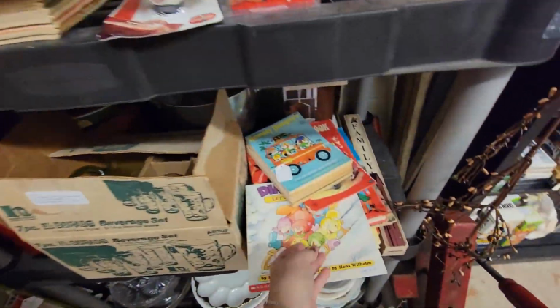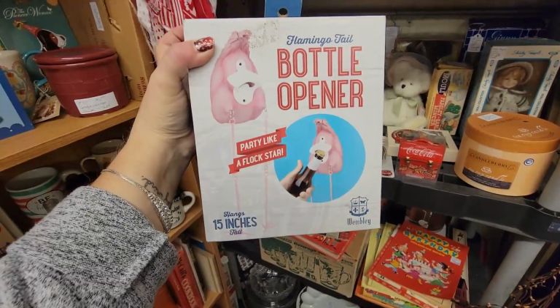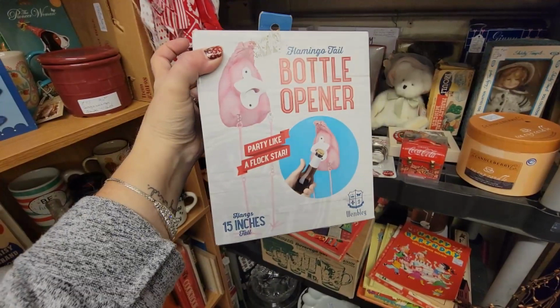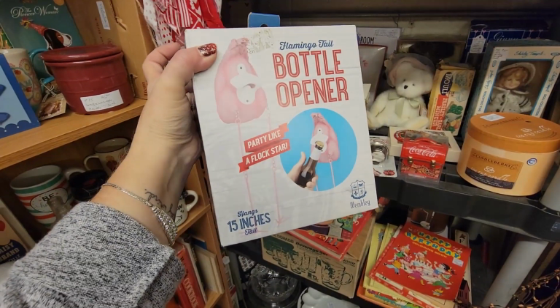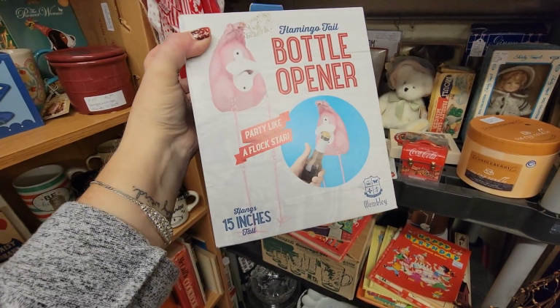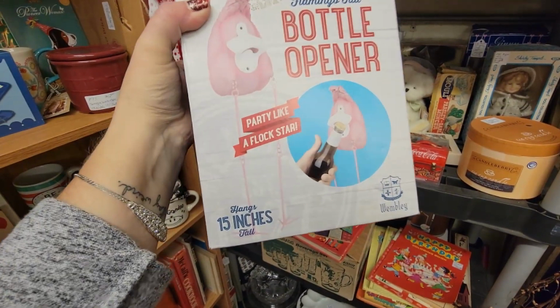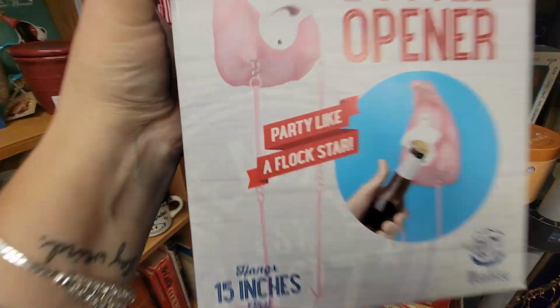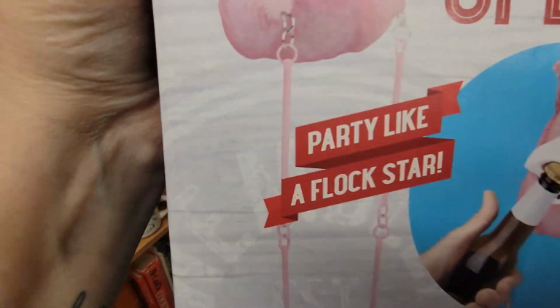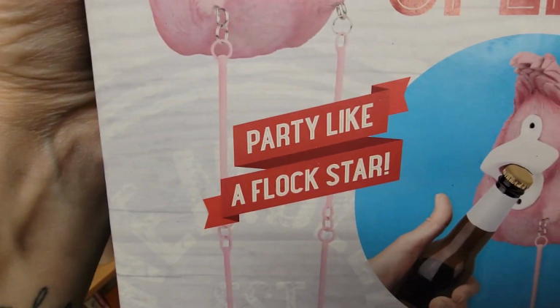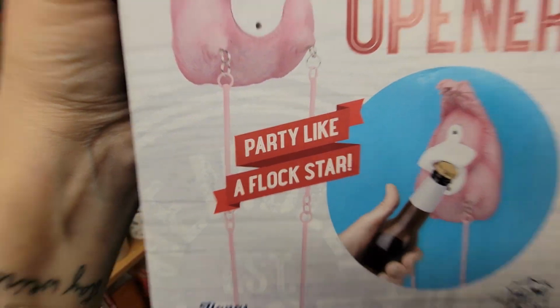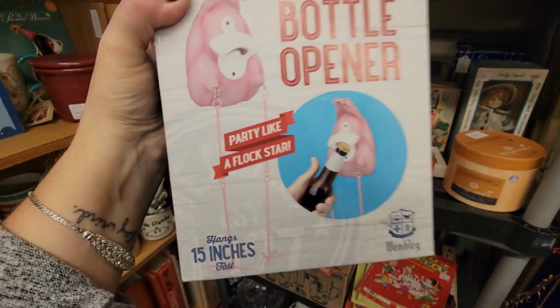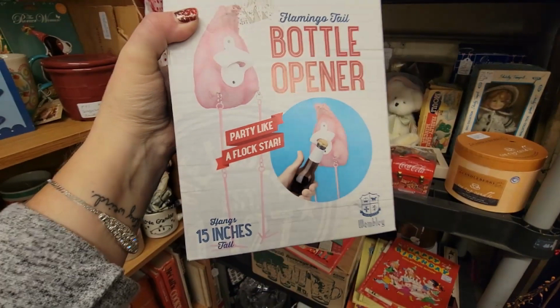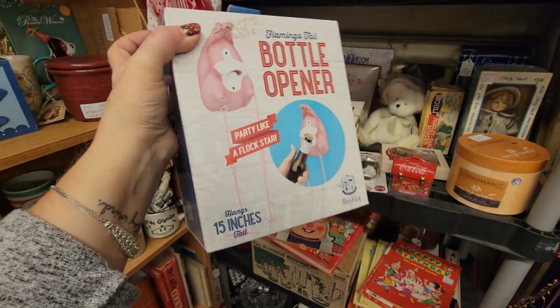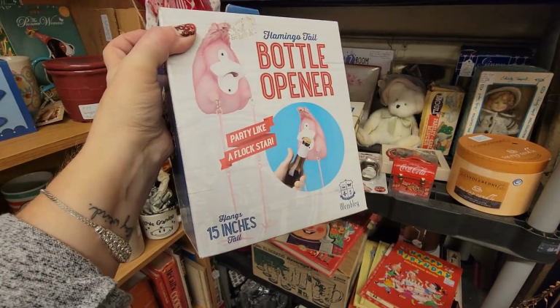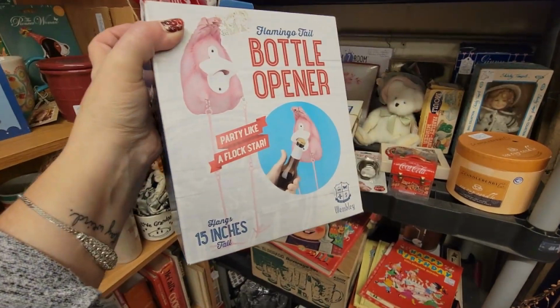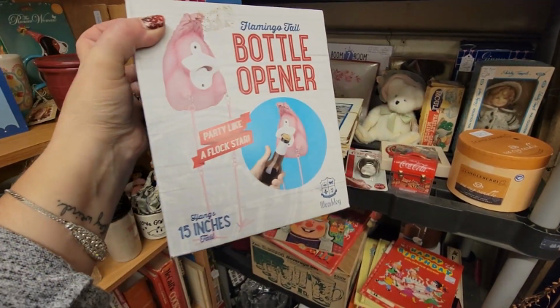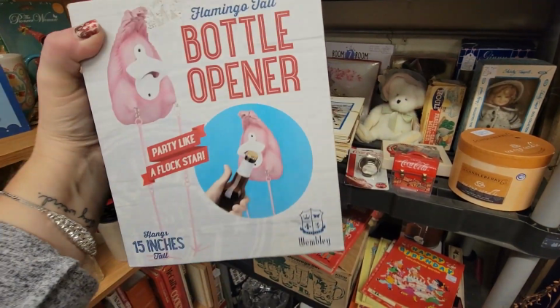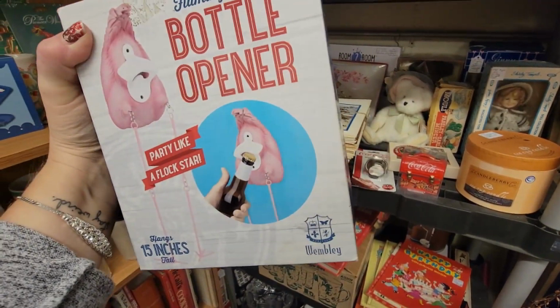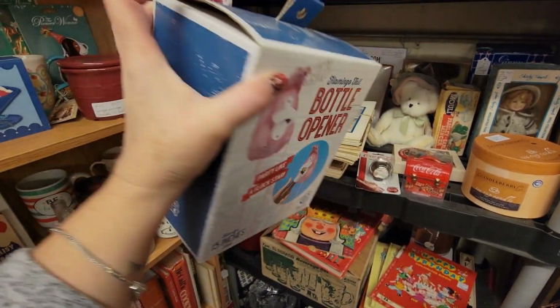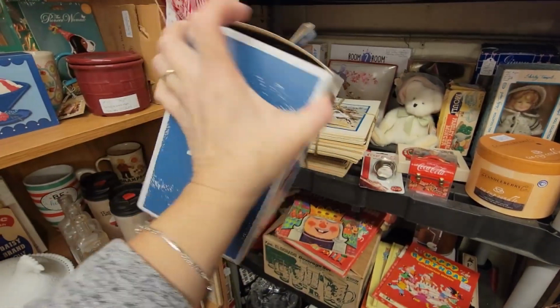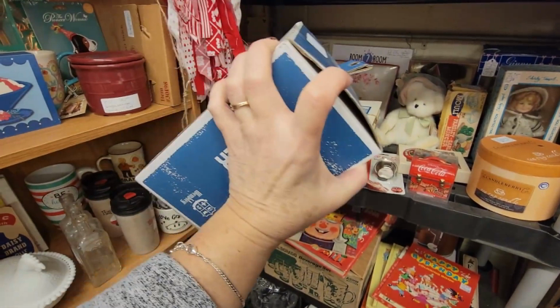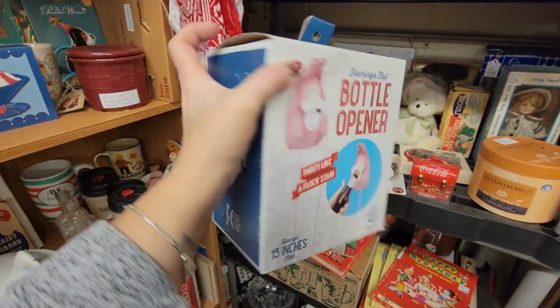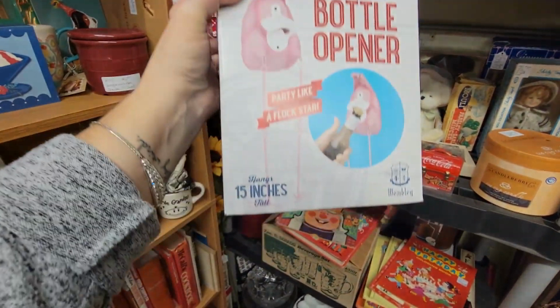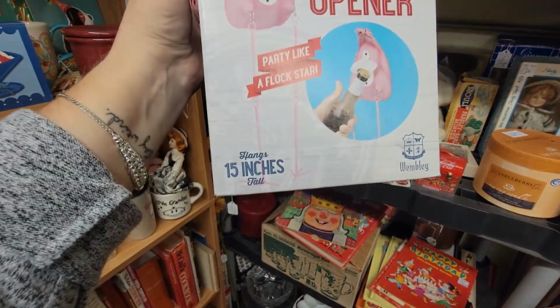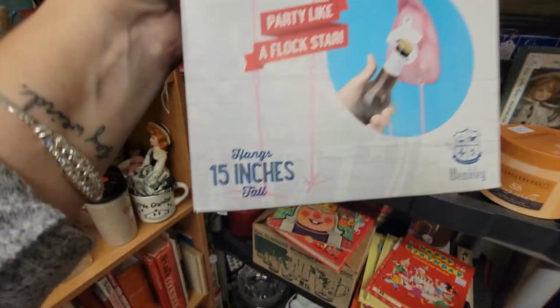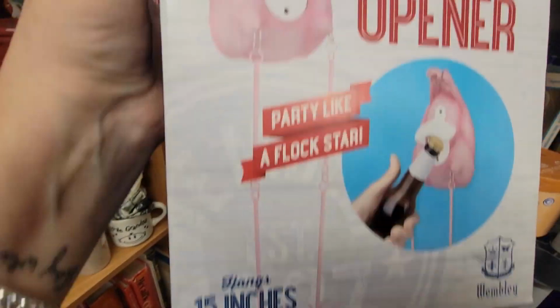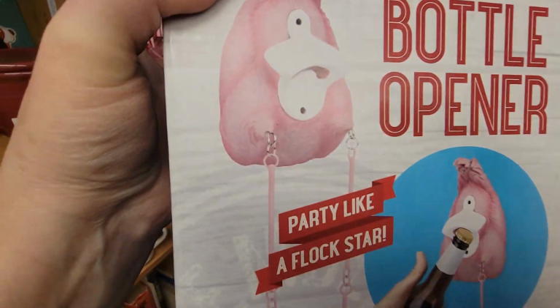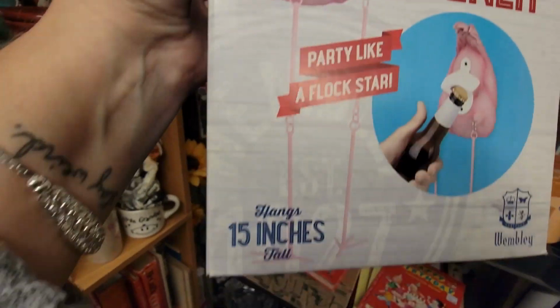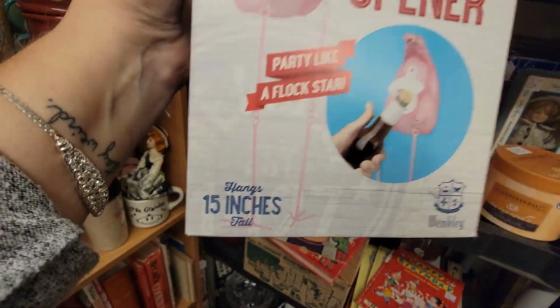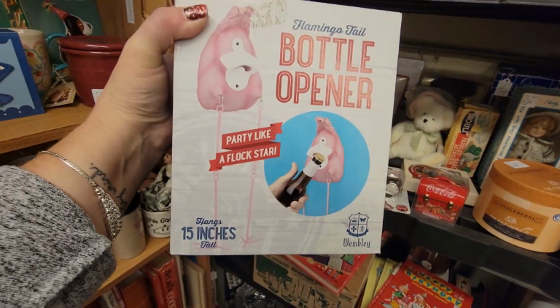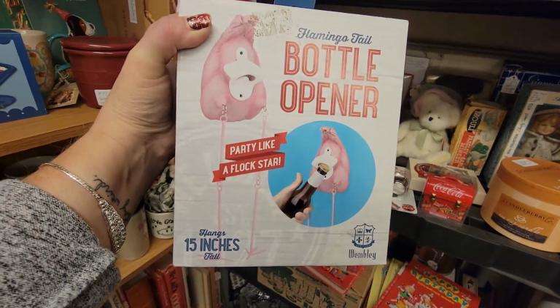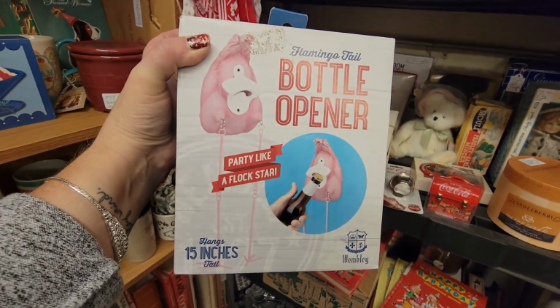I think Jeffrey might need this — he can party like a flock star and open up his bottles from that flamingo's butt. It's got dangly legs. That's bizarre.